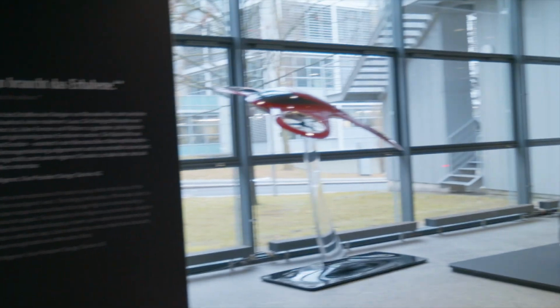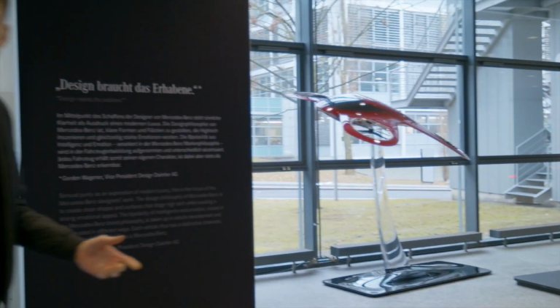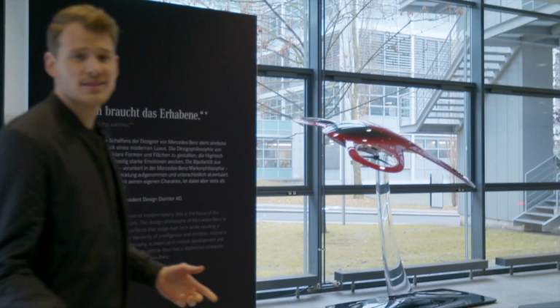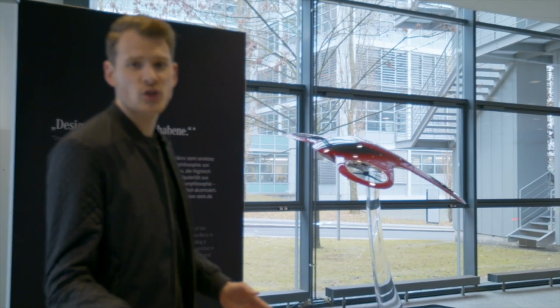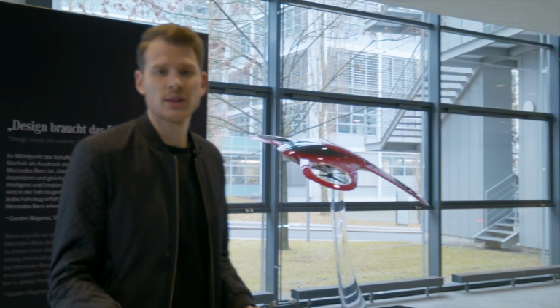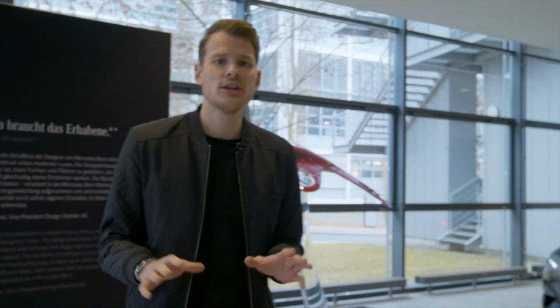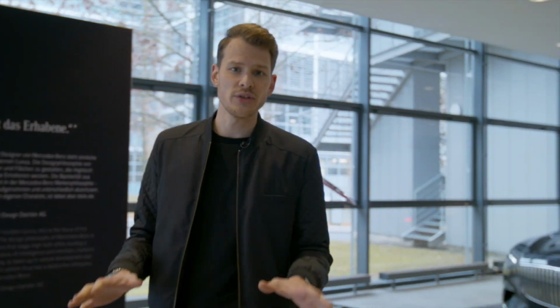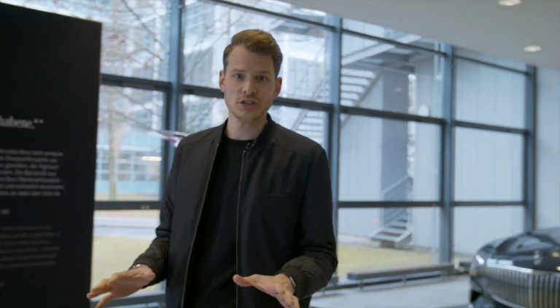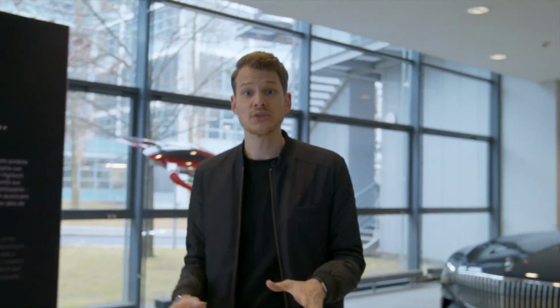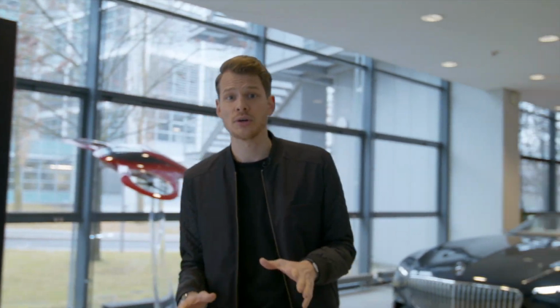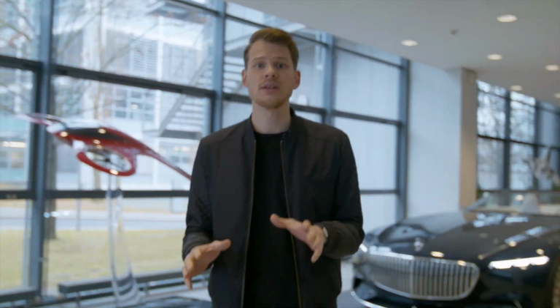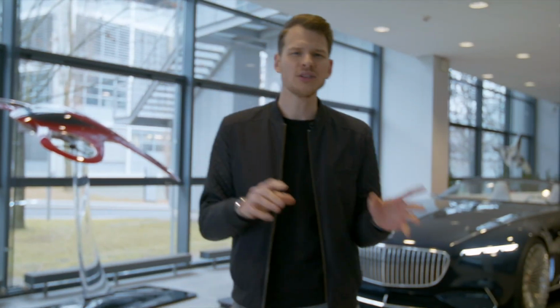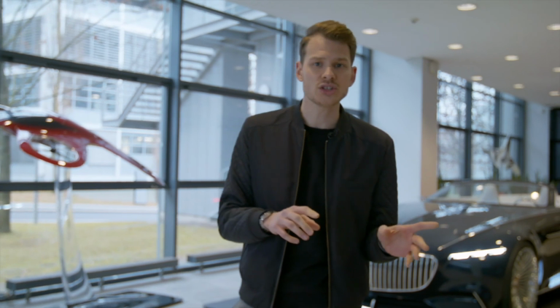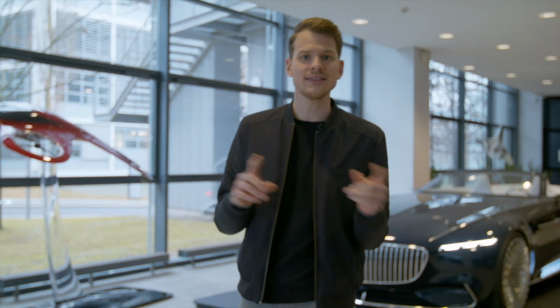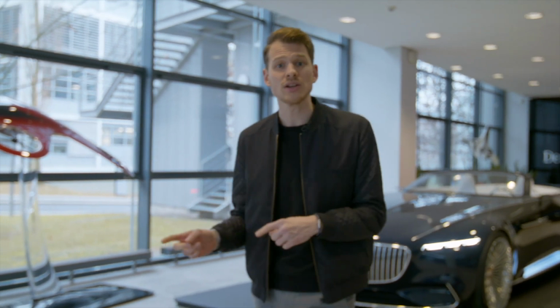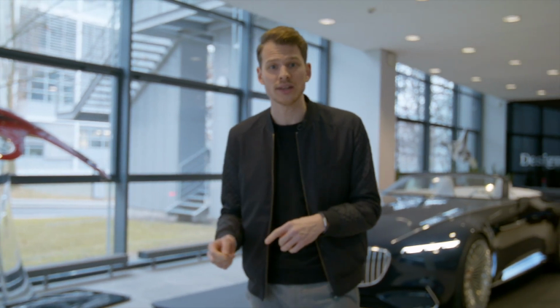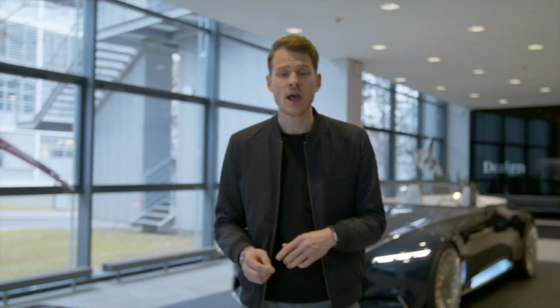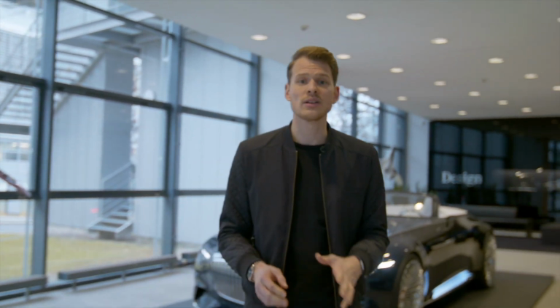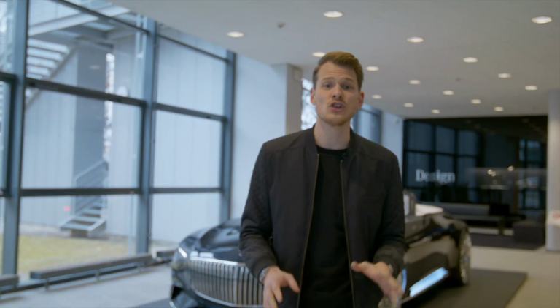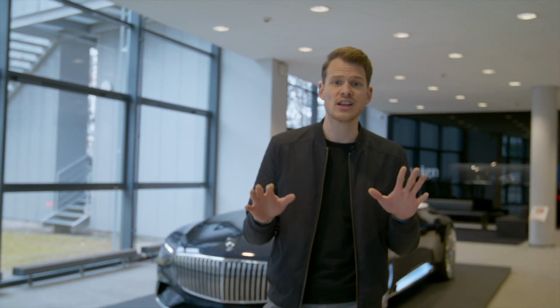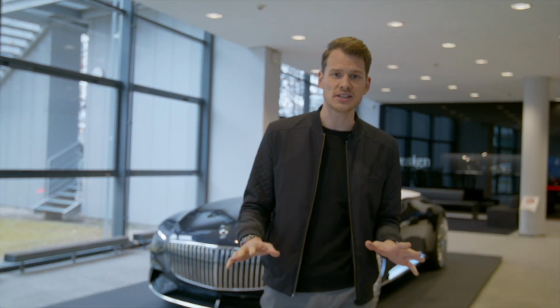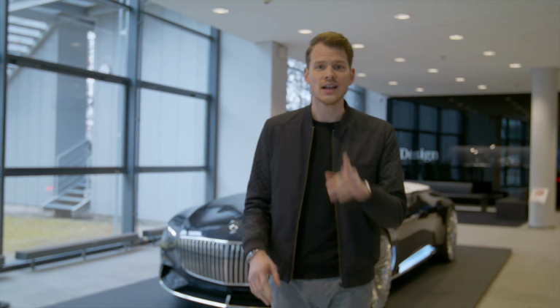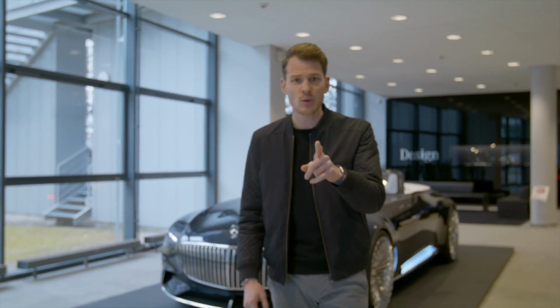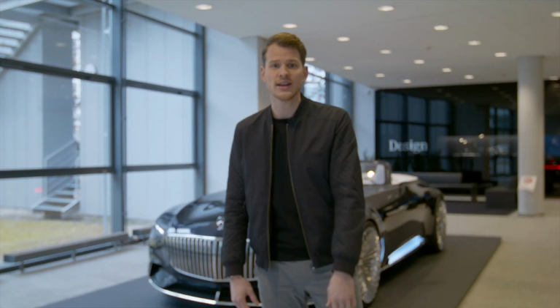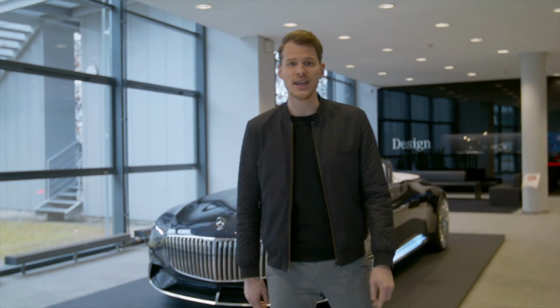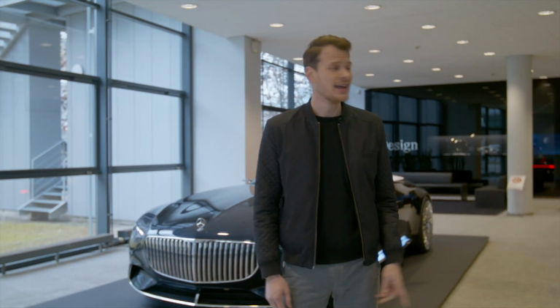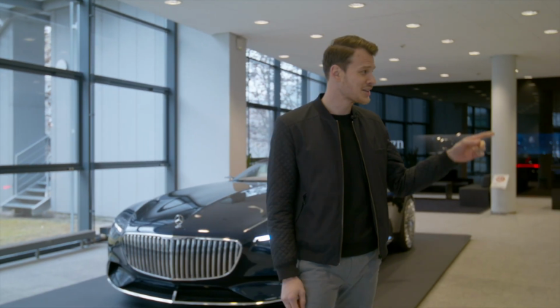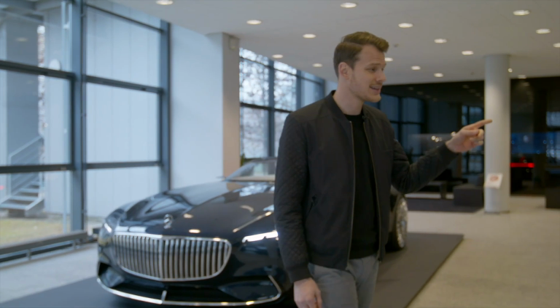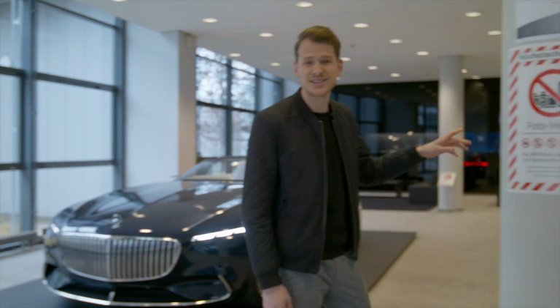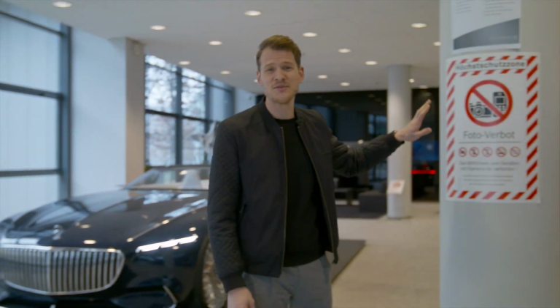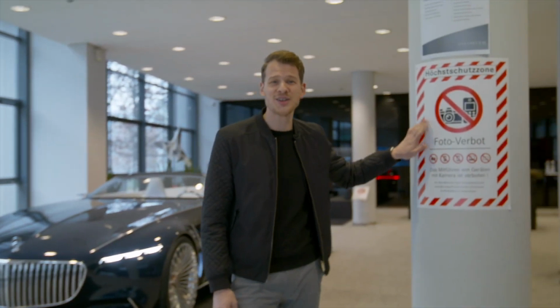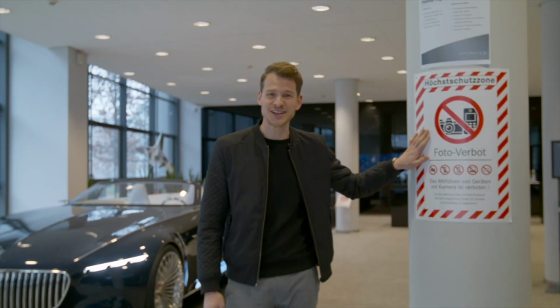Mercedes-Benz is a luxury brand with a huge heritage, that's for sure. But how does luxury and design go together when it comes to electric cars? That's what we'll find out today and as you can see, it's gonna be very confidential.